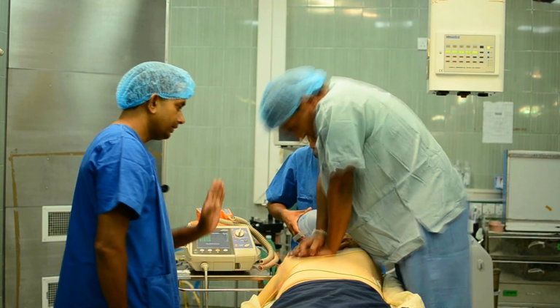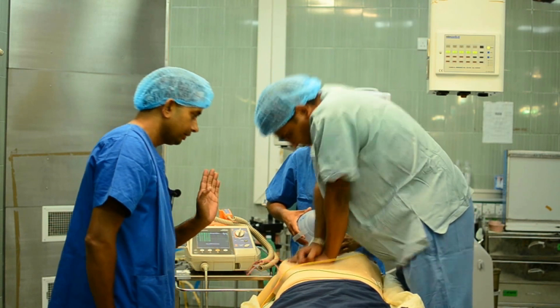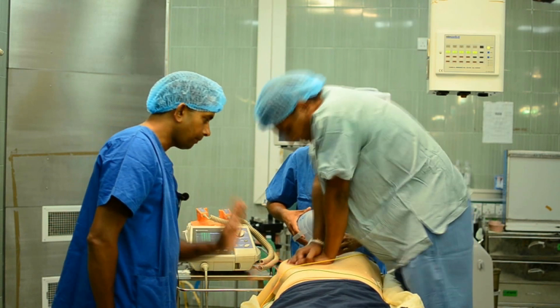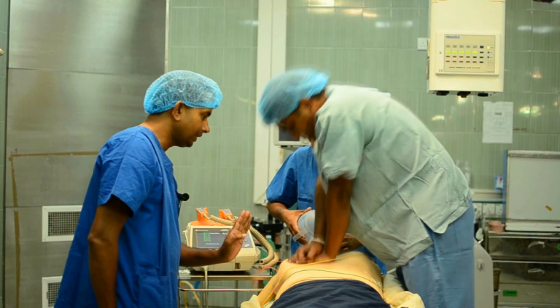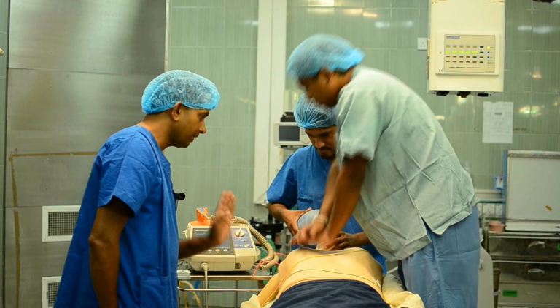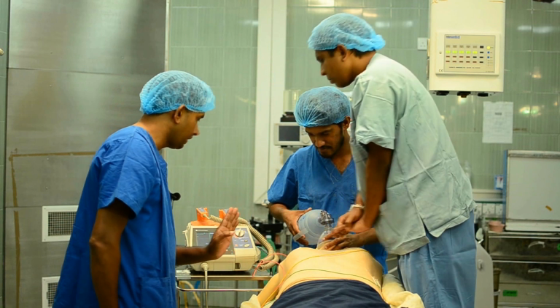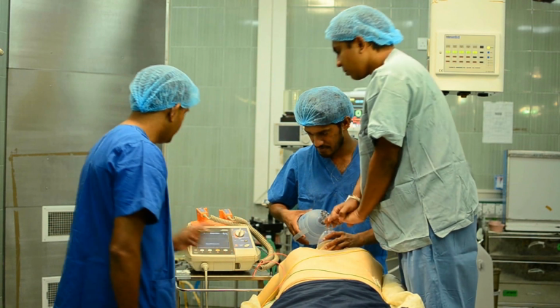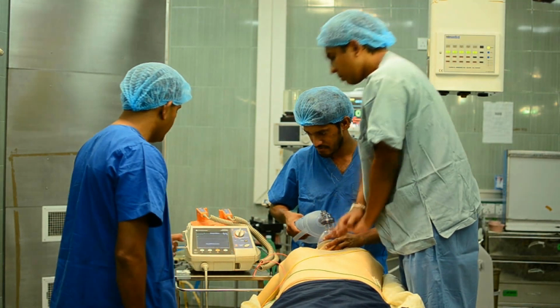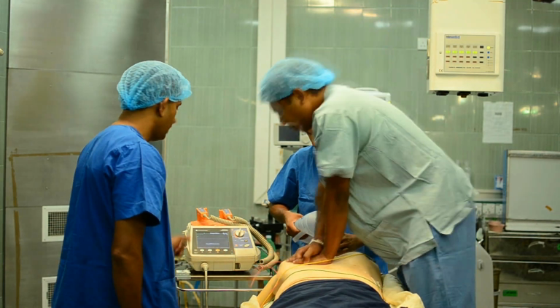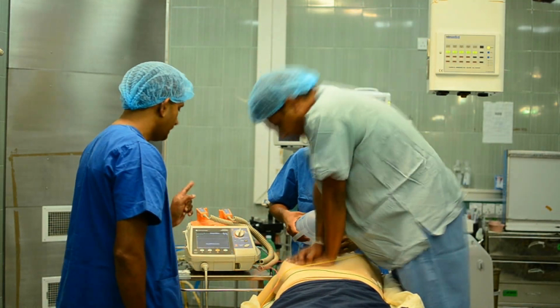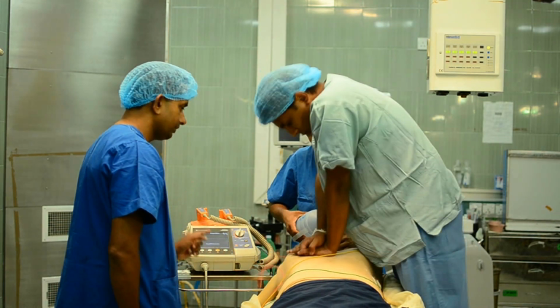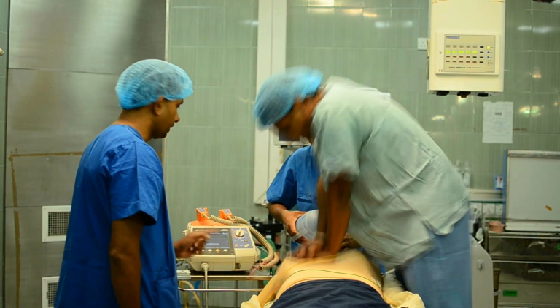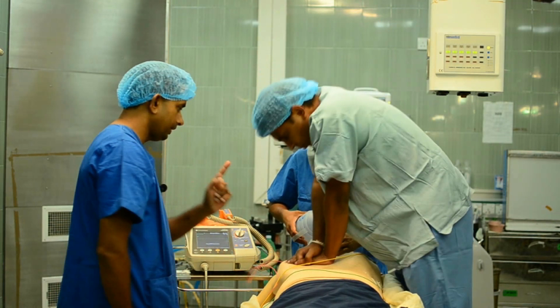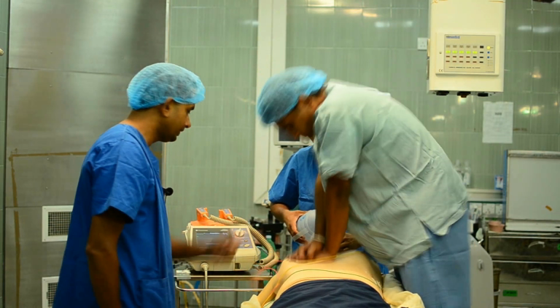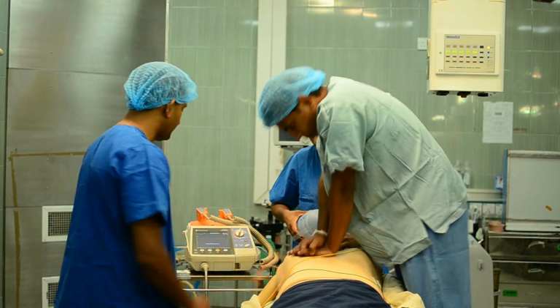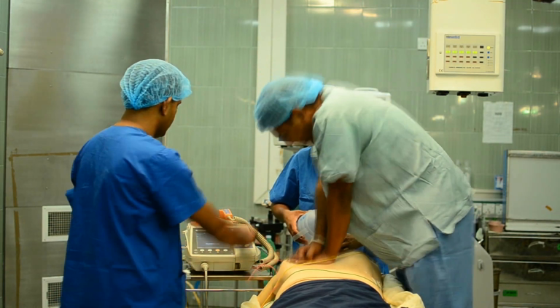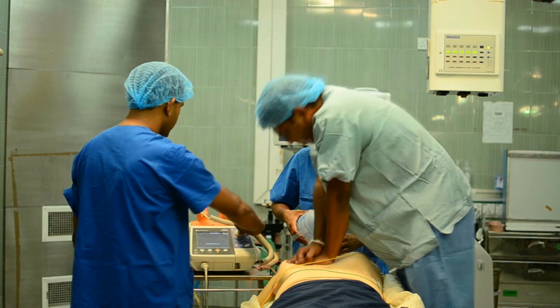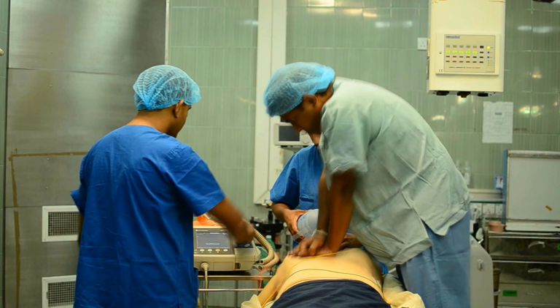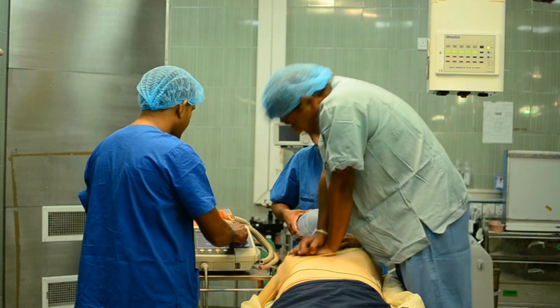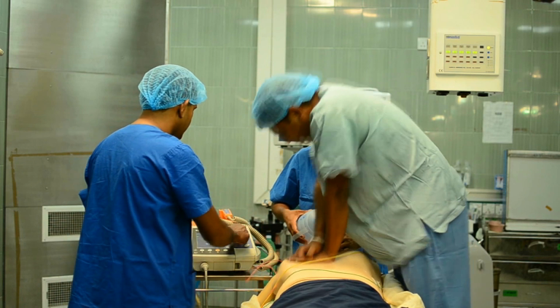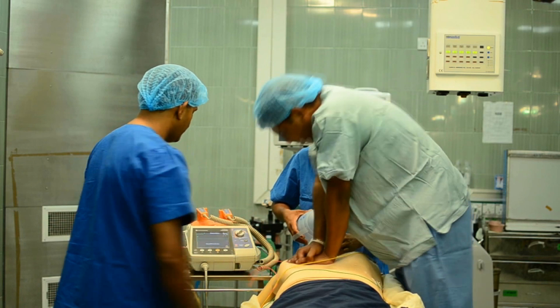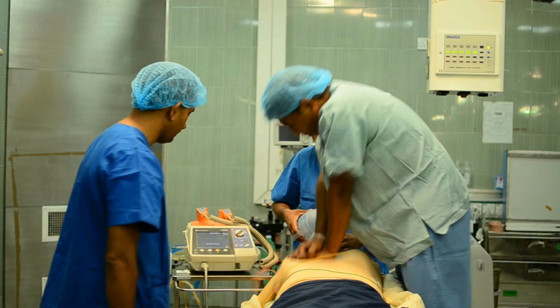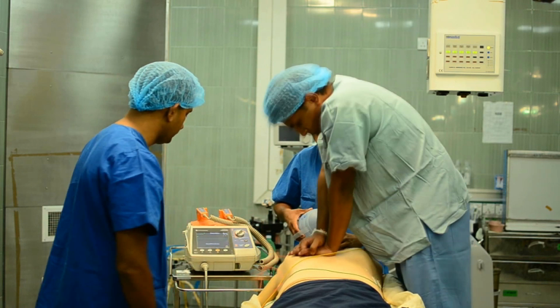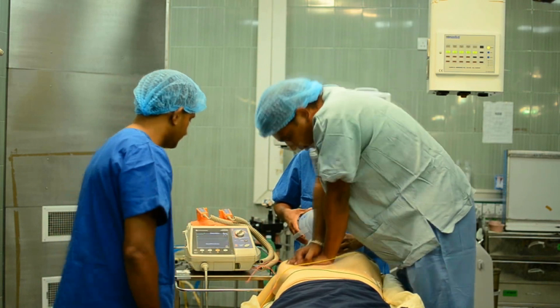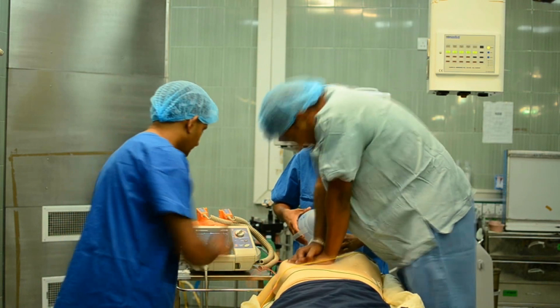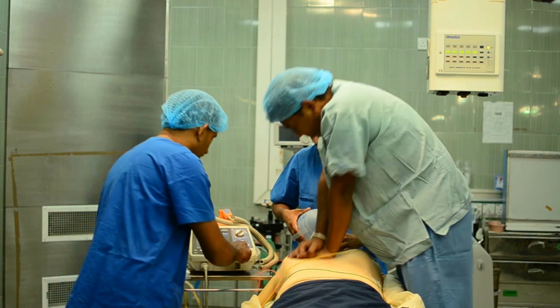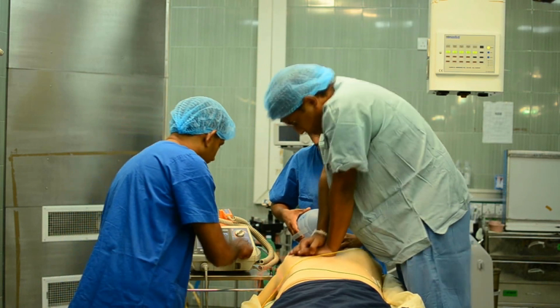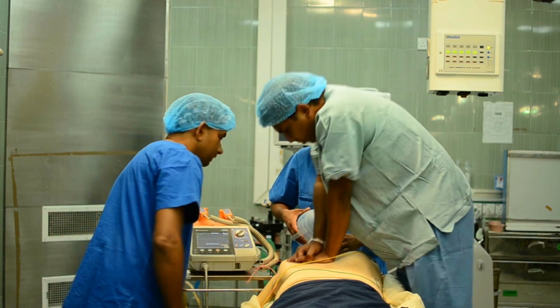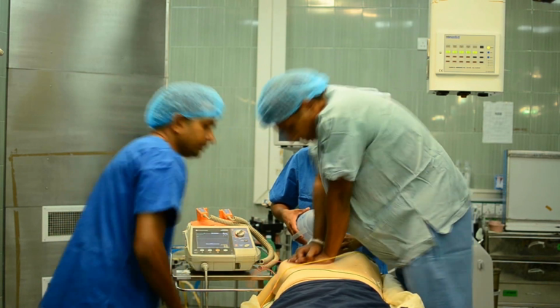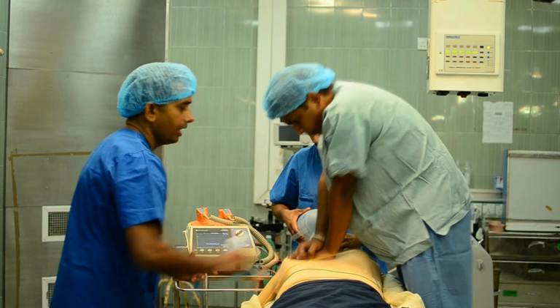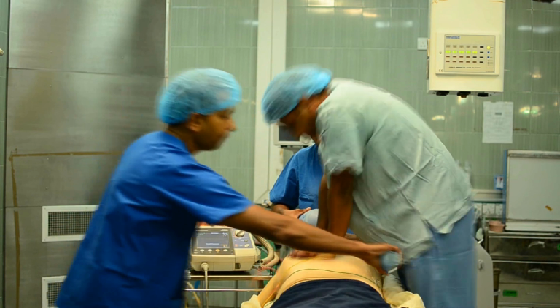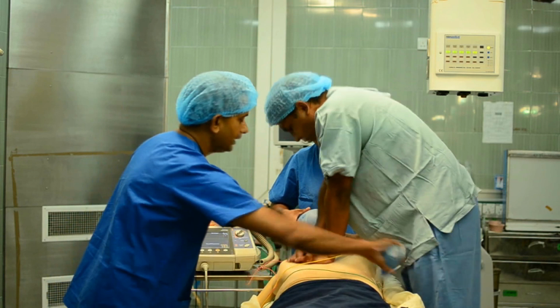Please stop massaging for a brief period. It's VF — it needs shocking. Please restart massaging and restart ventilation. Continue CPR for another 2 minutes. Selecting the energy — that is, 150 joules. Charging. Applying jelly.